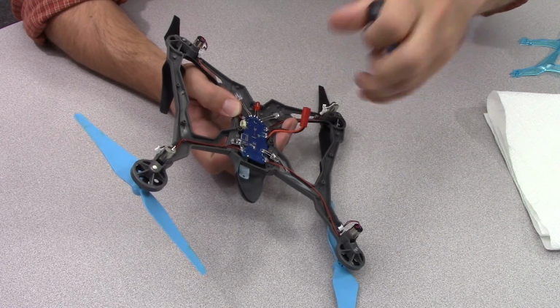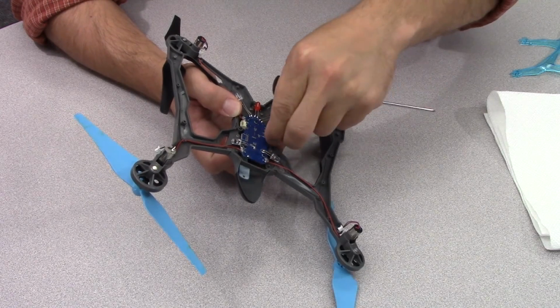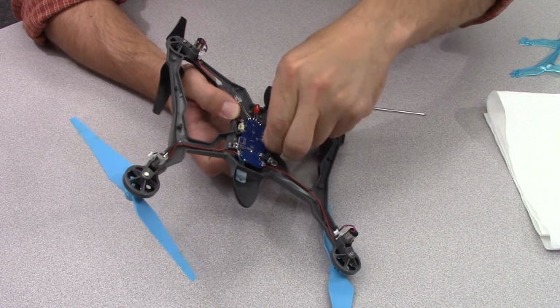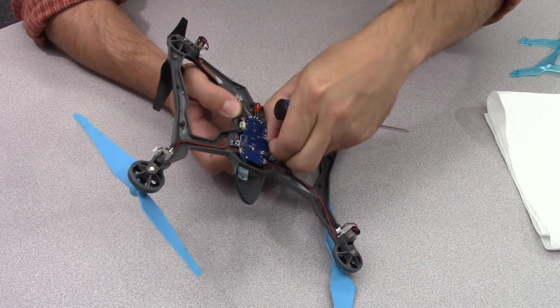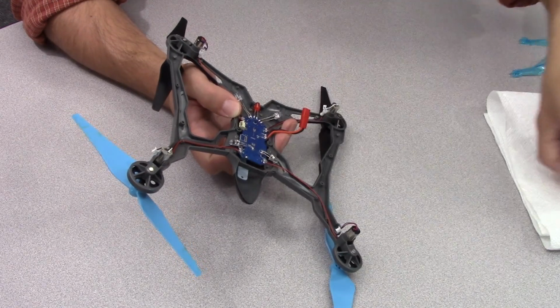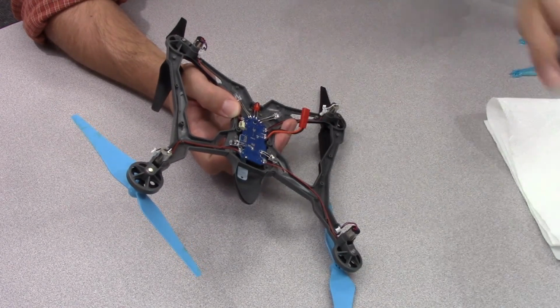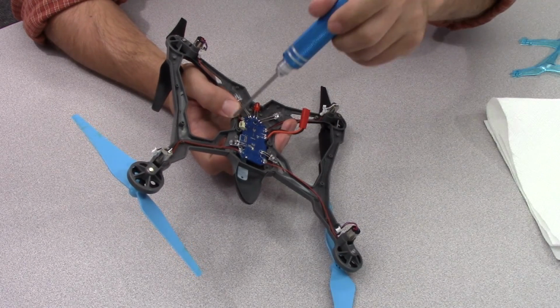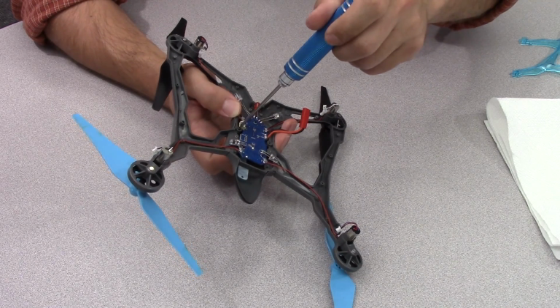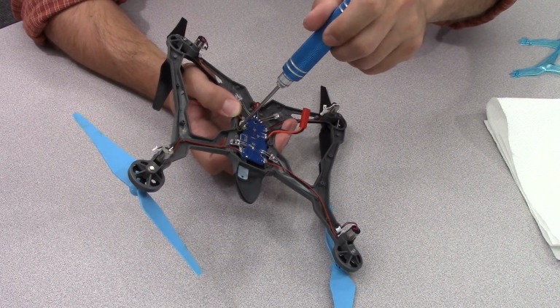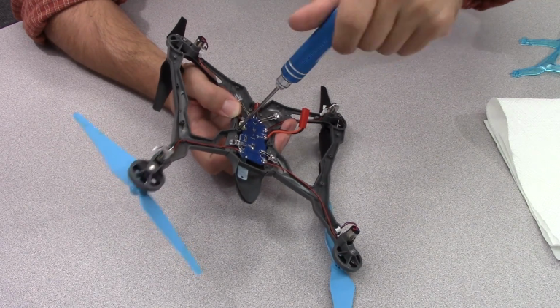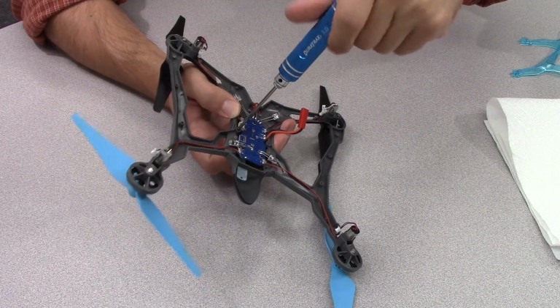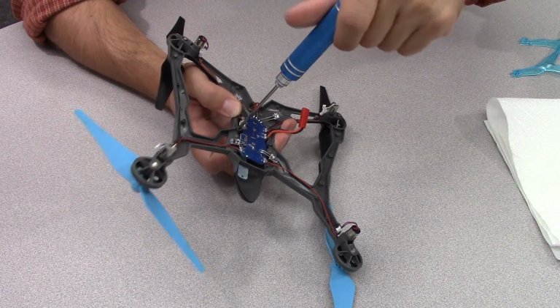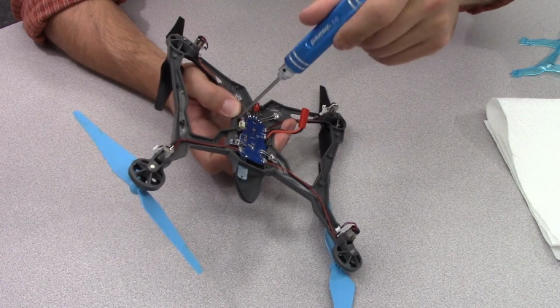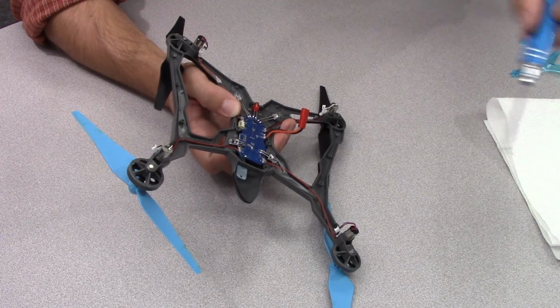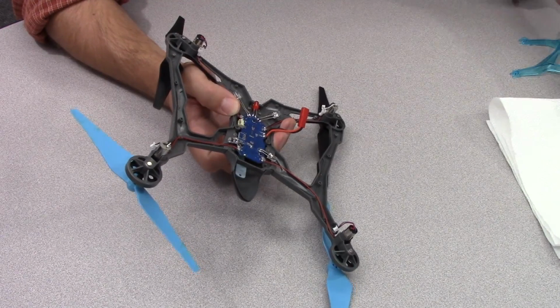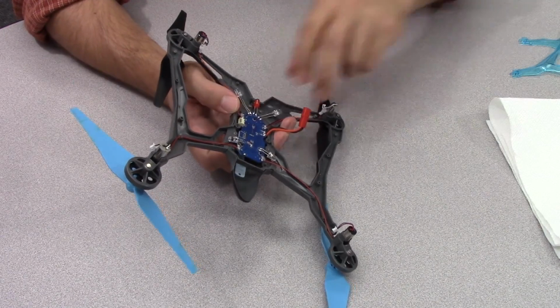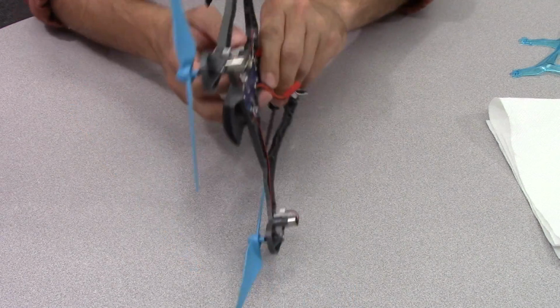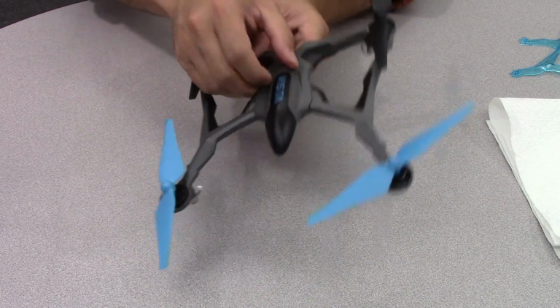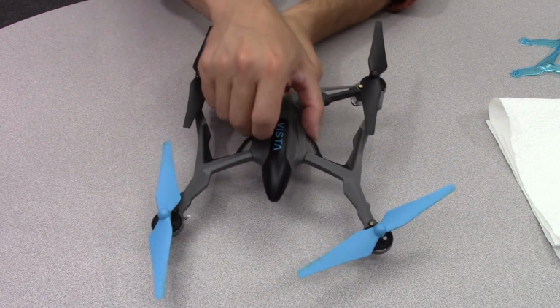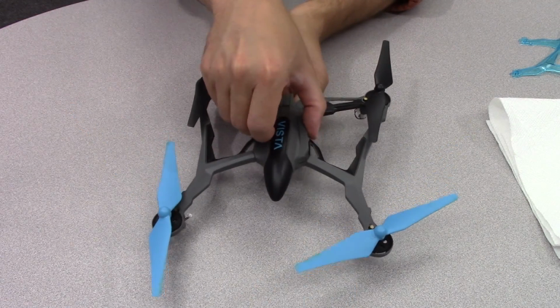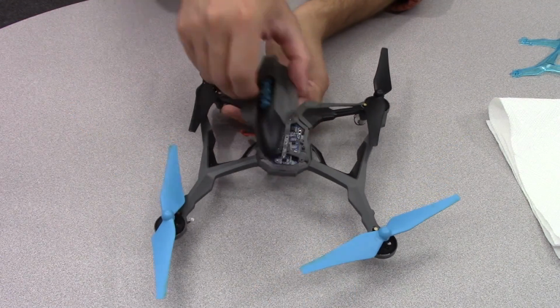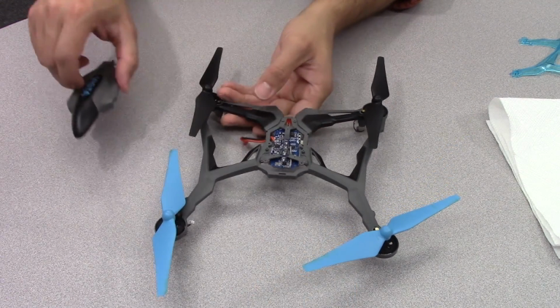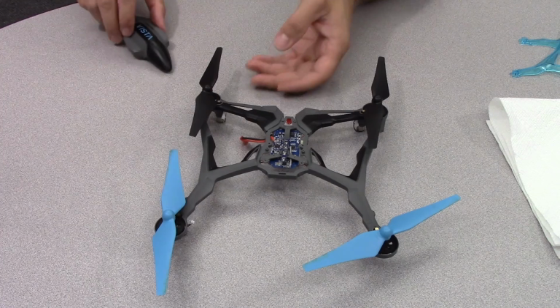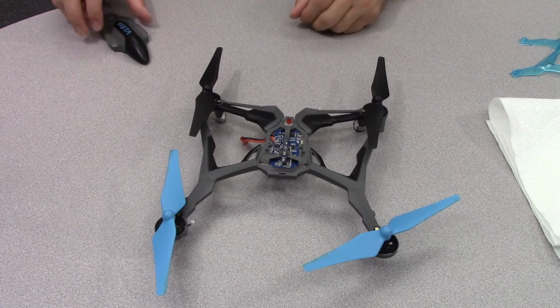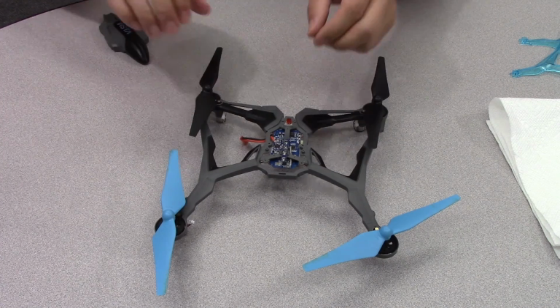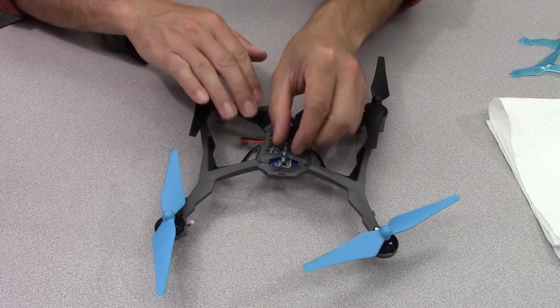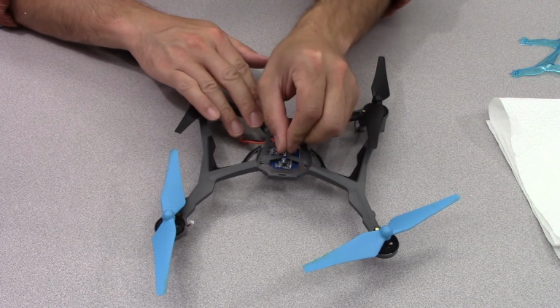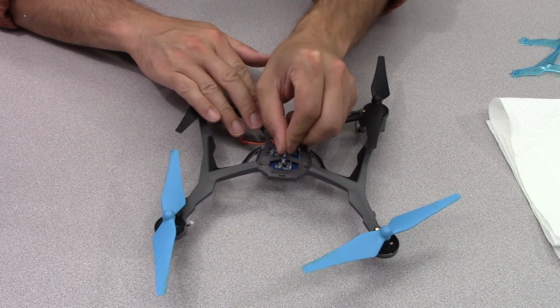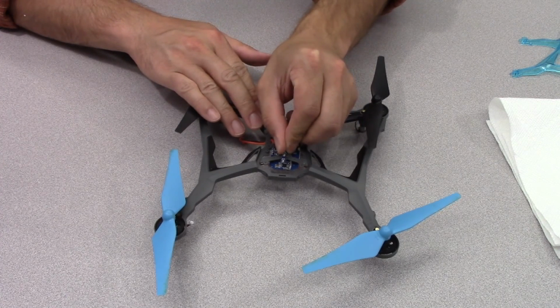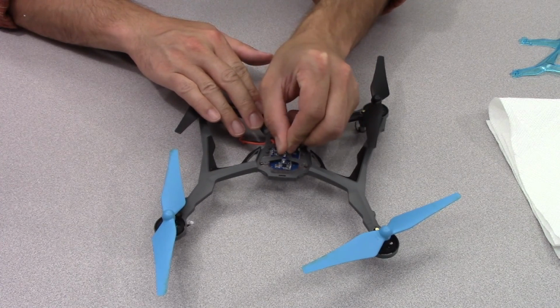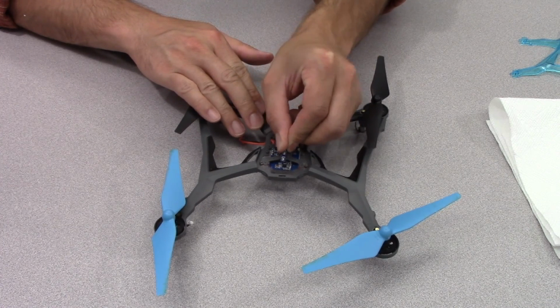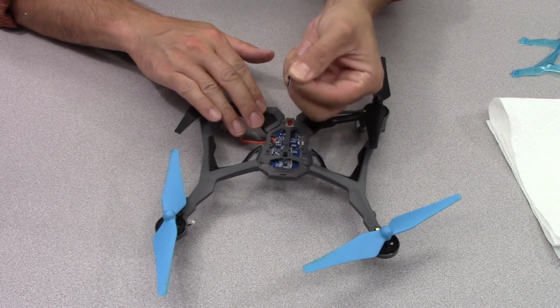Remove the two screws that hold the canopy in place. Flip the Vista over and take off the canopy. You'll need to also take off the LED strip — it will just pull off the flight control board.